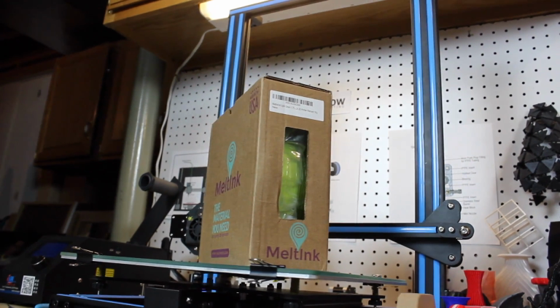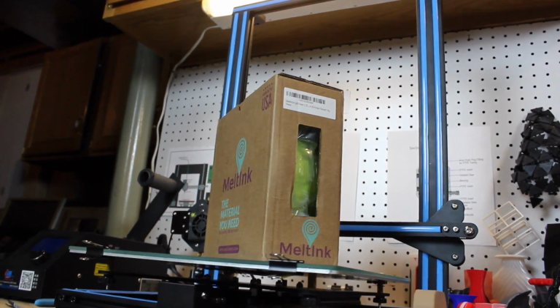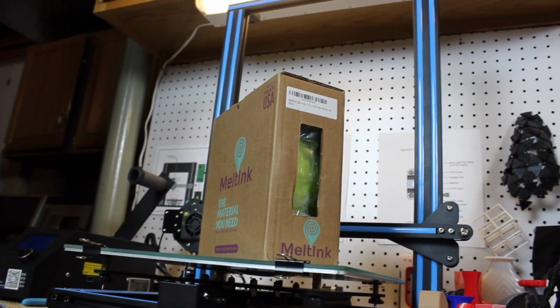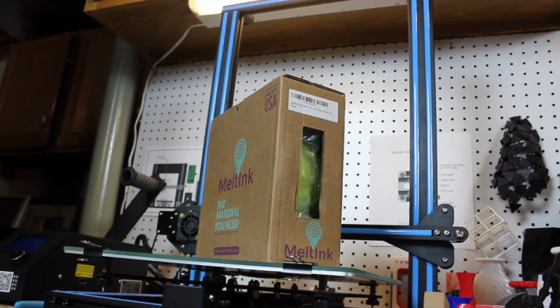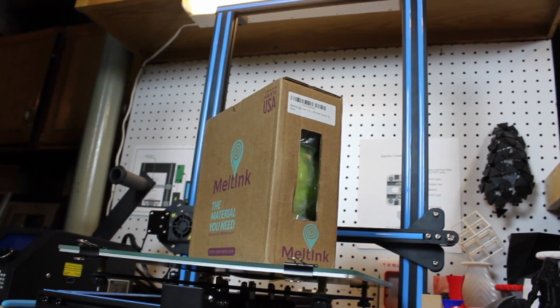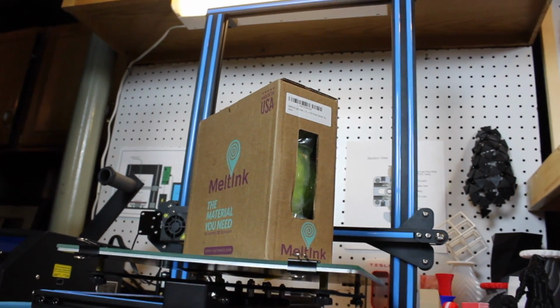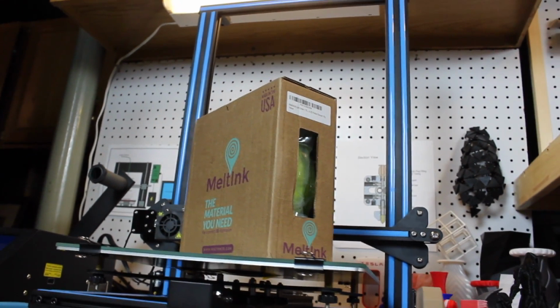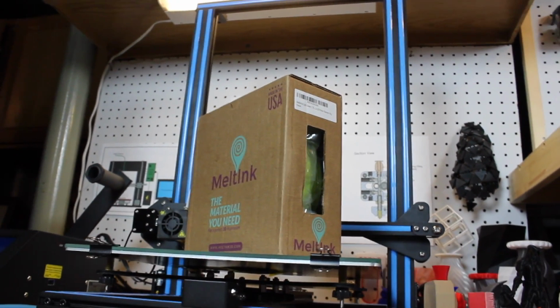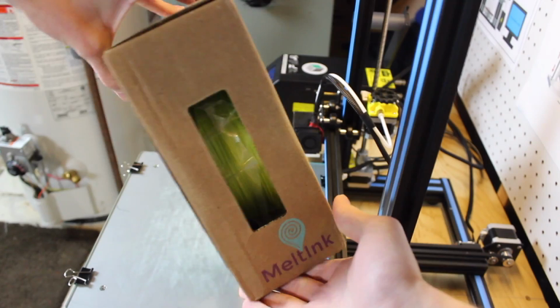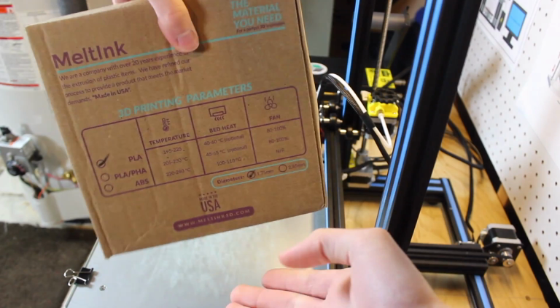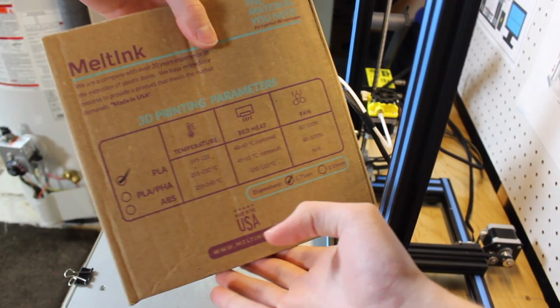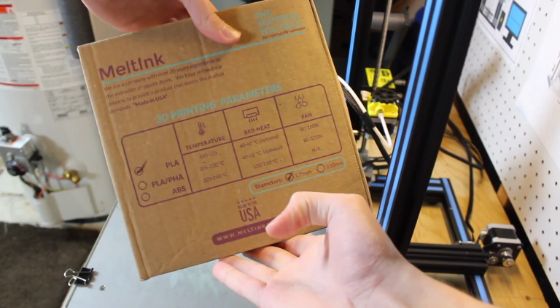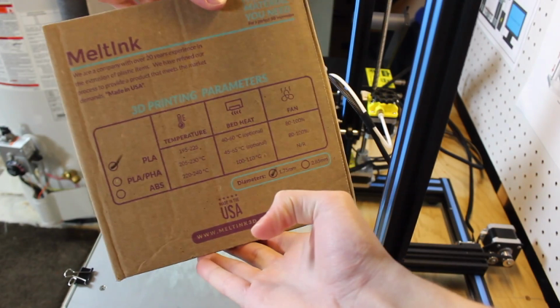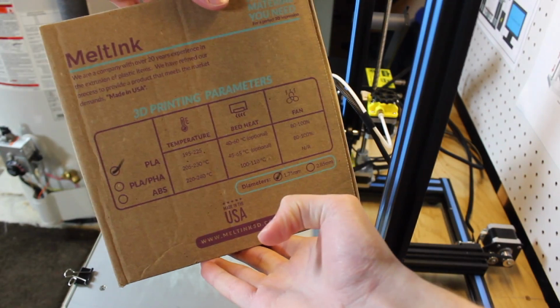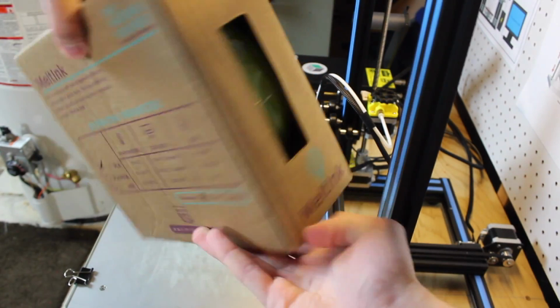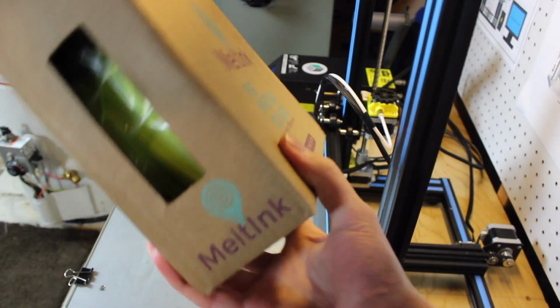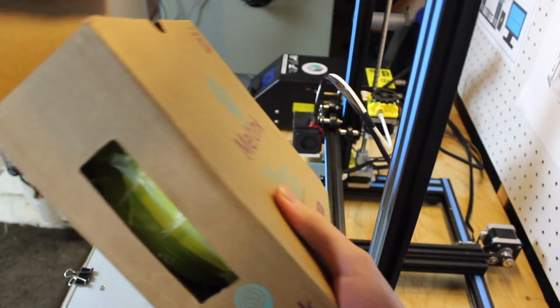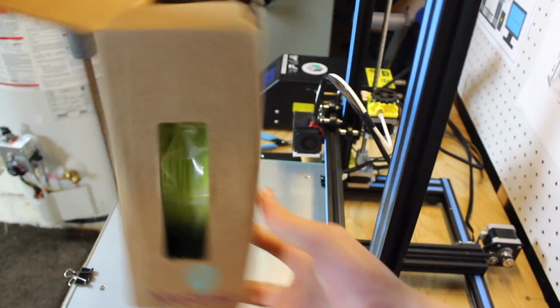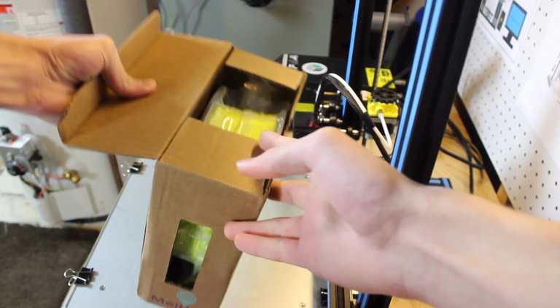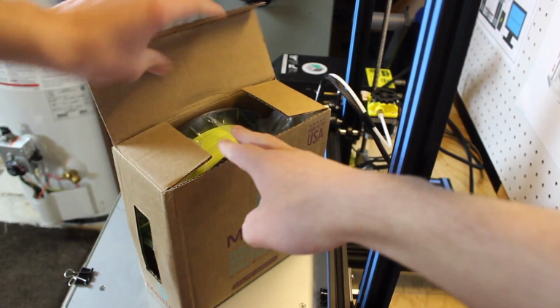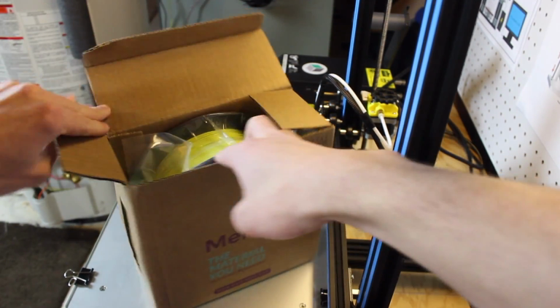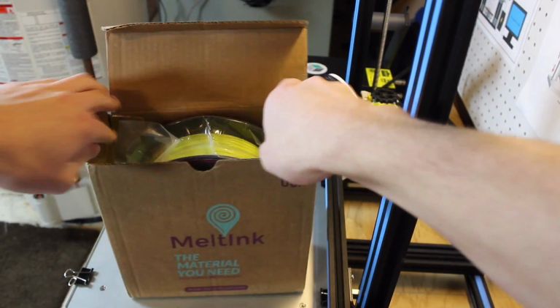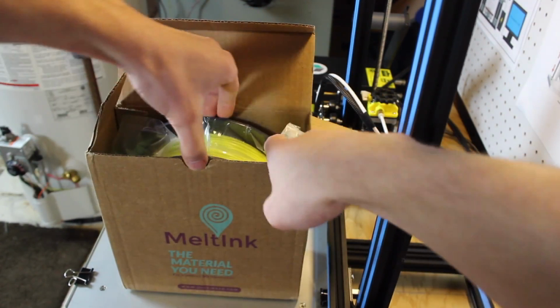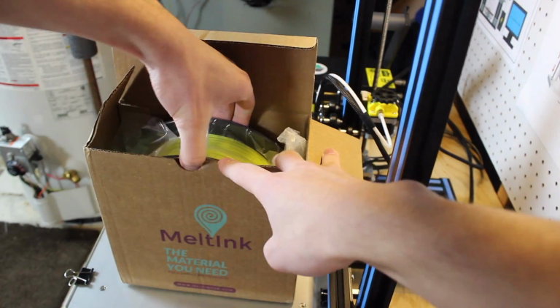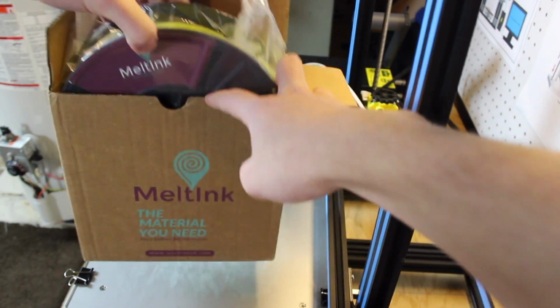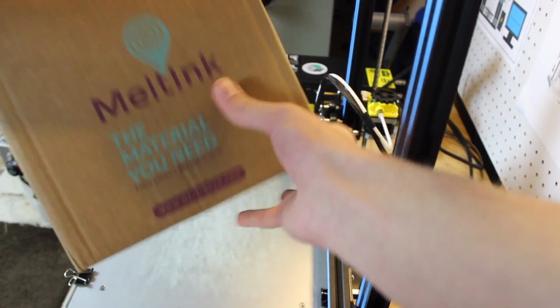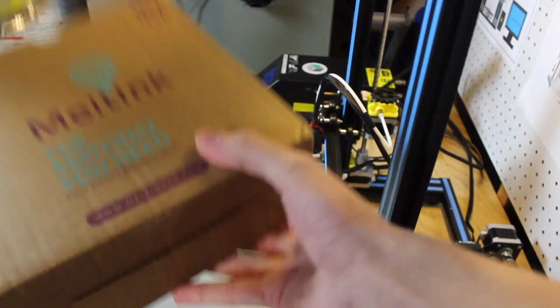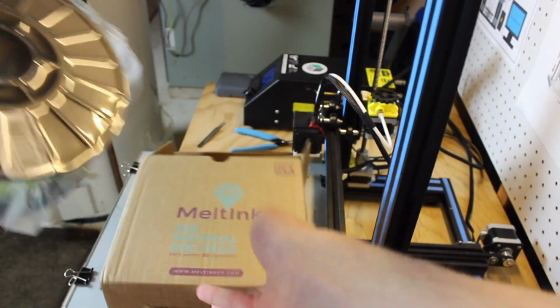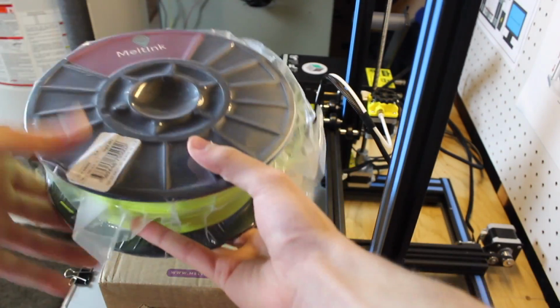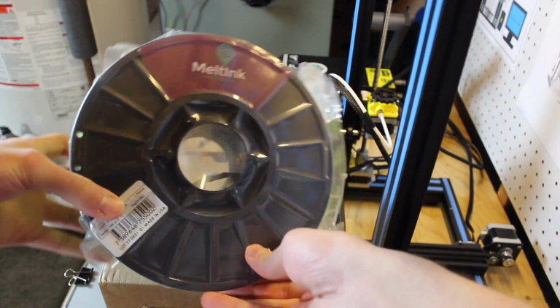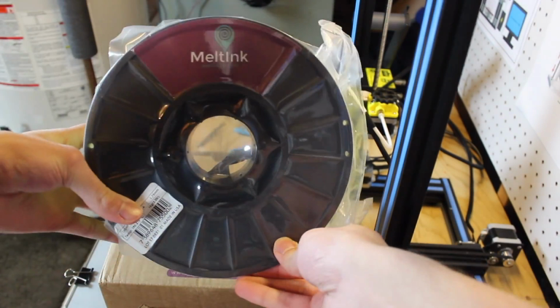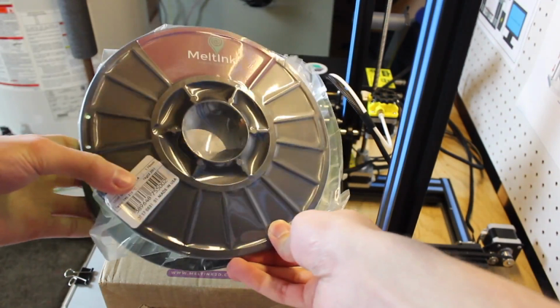Meltink is a USA-based company down in Florida and they make all their filaments in the USA. They focus on the highest quality plastics, as you can see from their website and from my testing of their PLA filament.